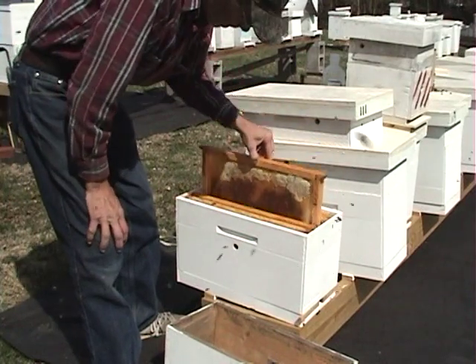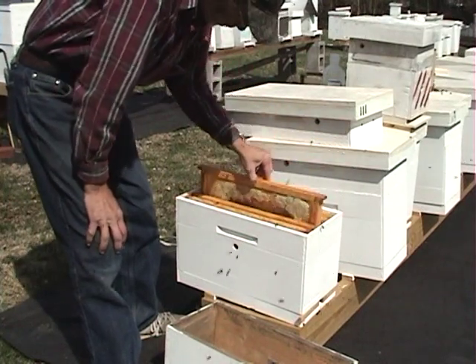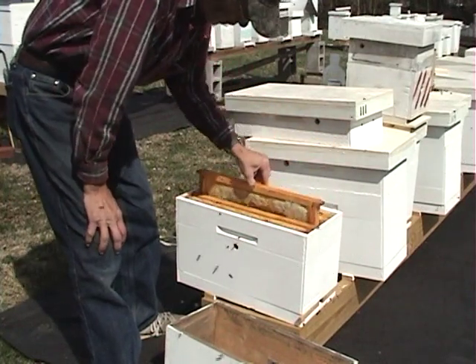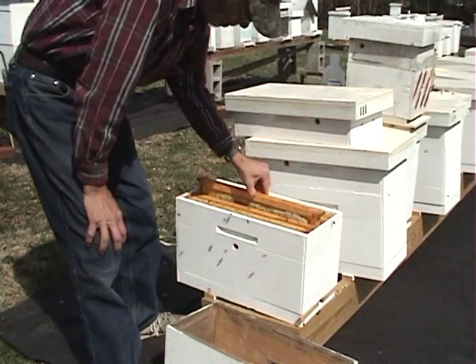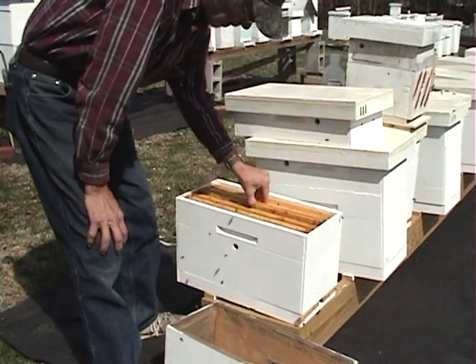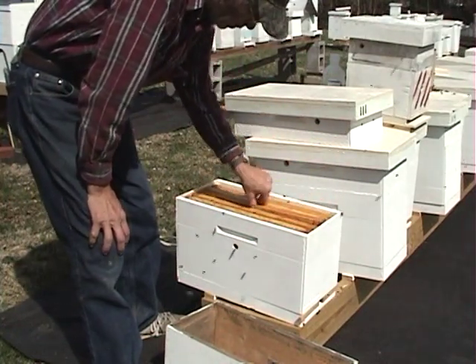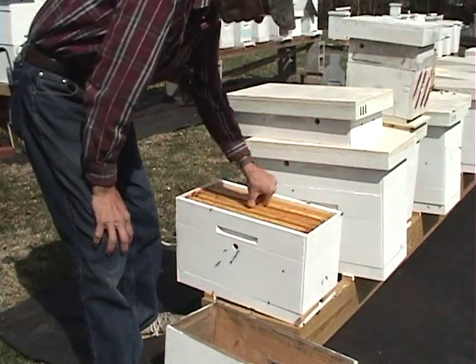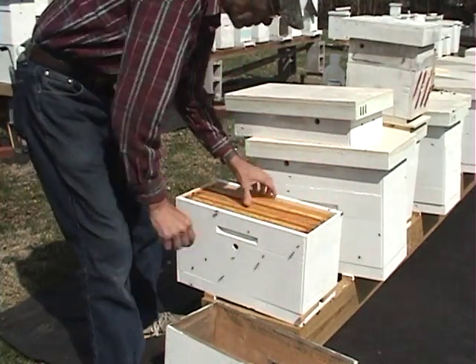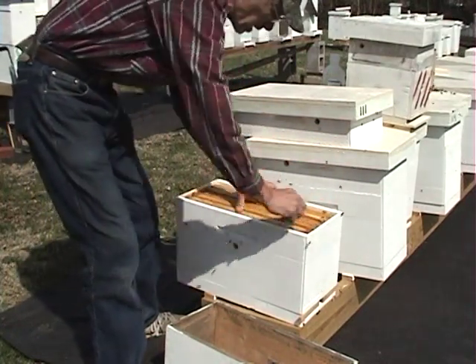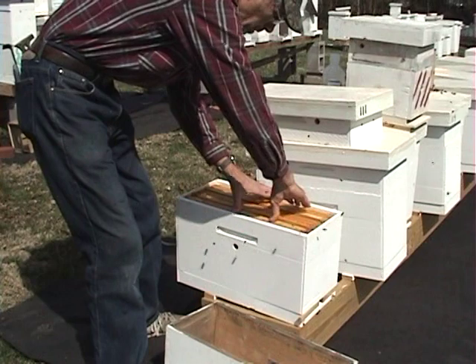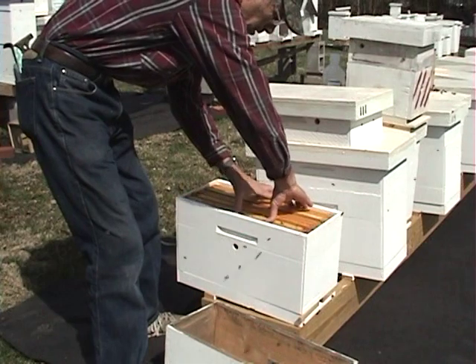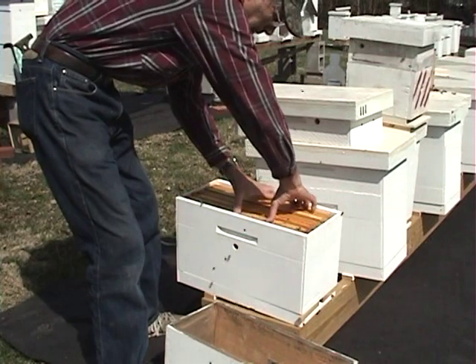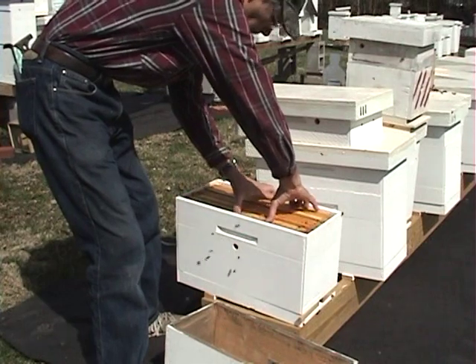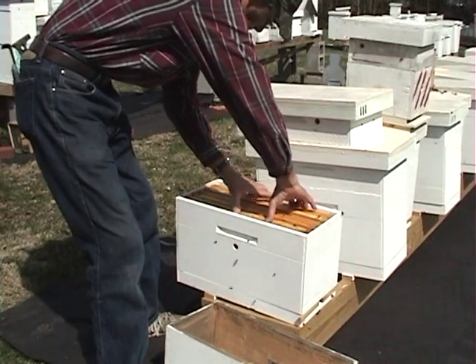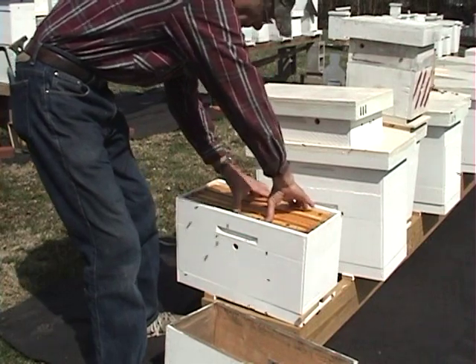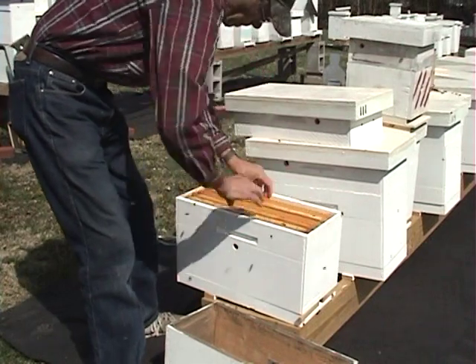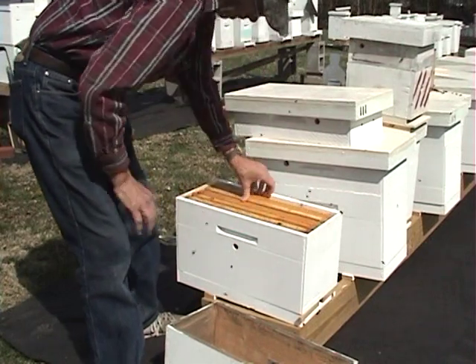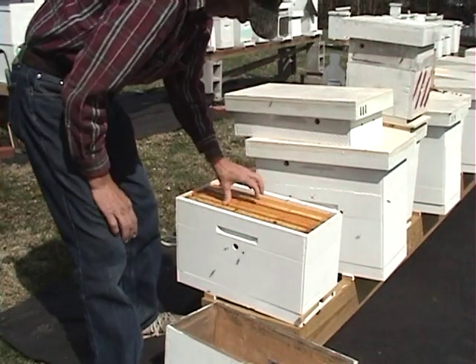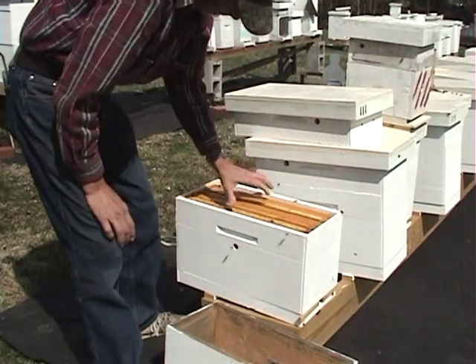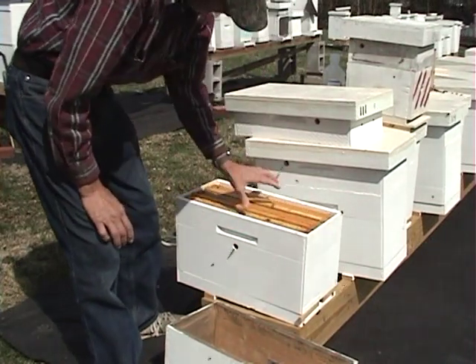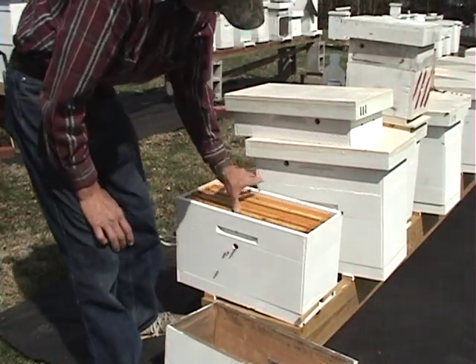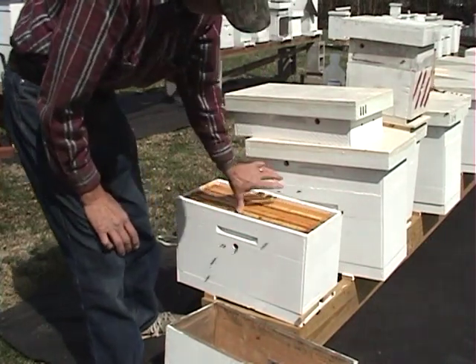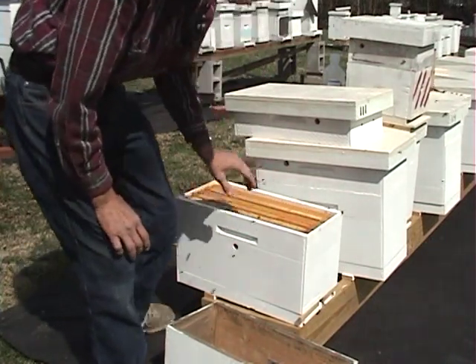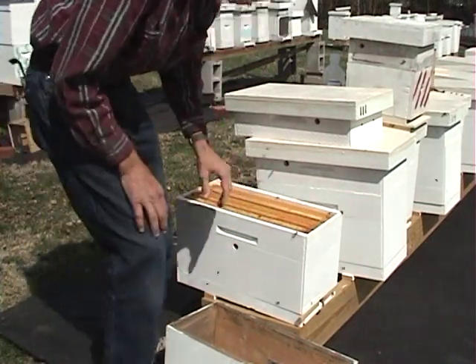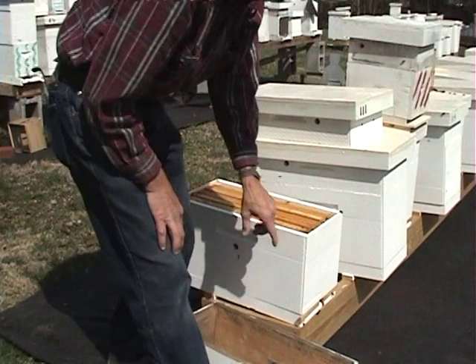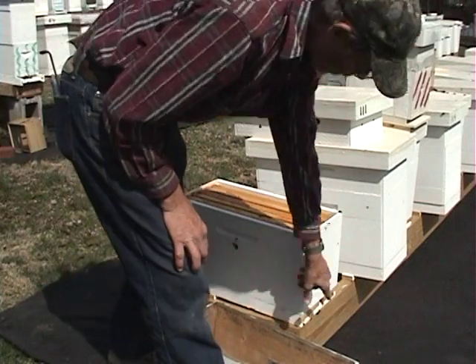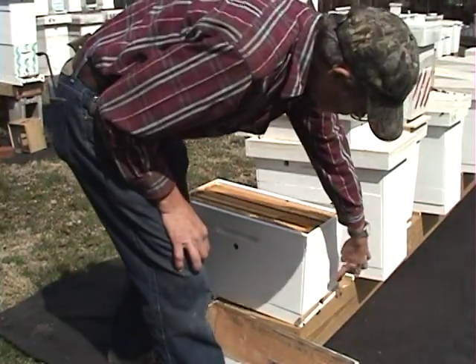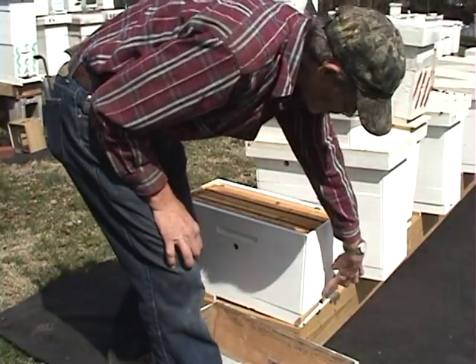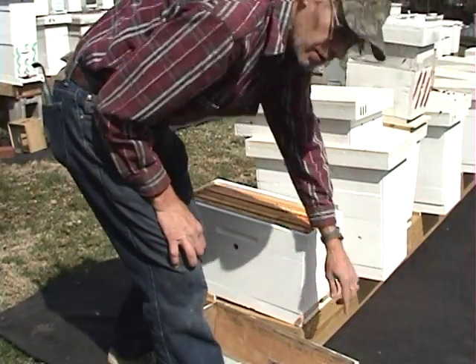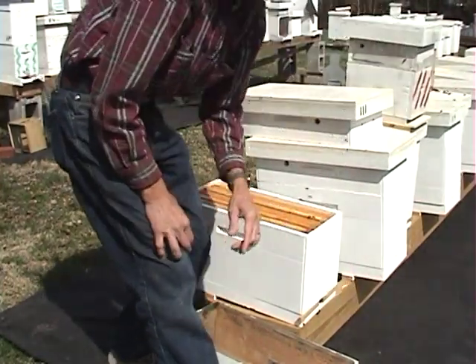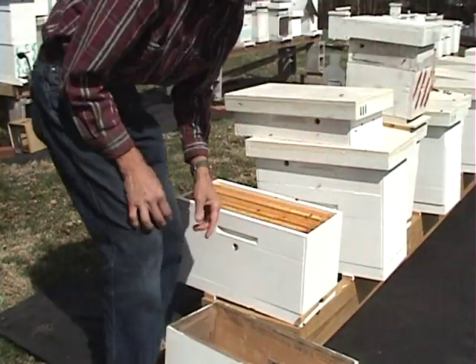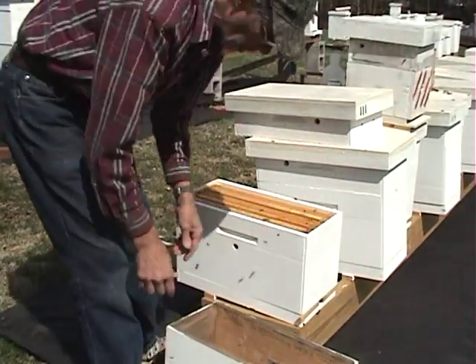This is the 15th package we've installed today, so we kind of got them all shook up. You want the five frames in there and reduce your entrance to a three-quarter hole.